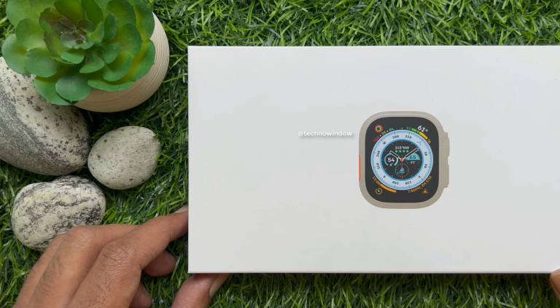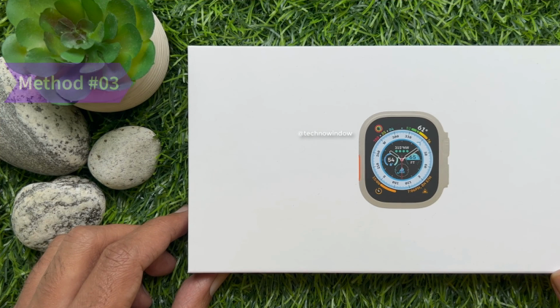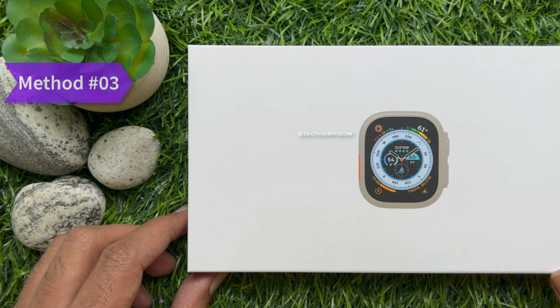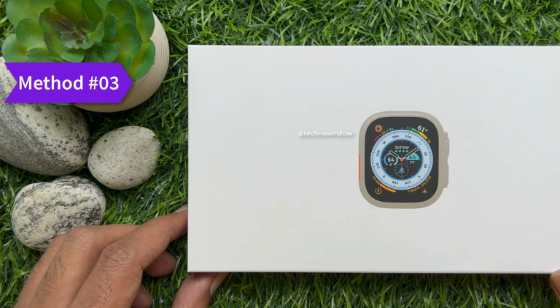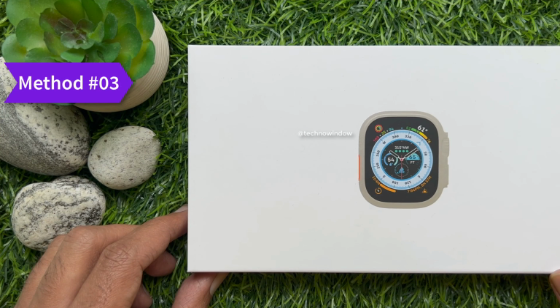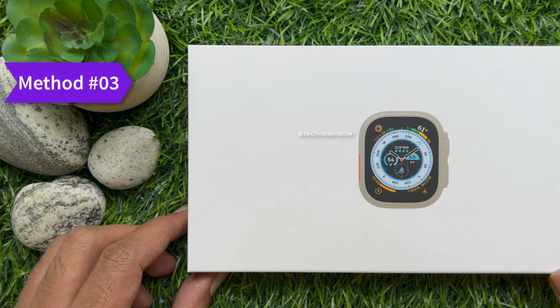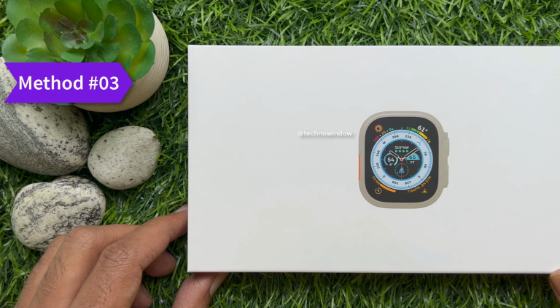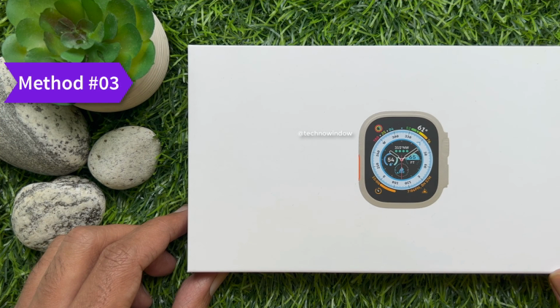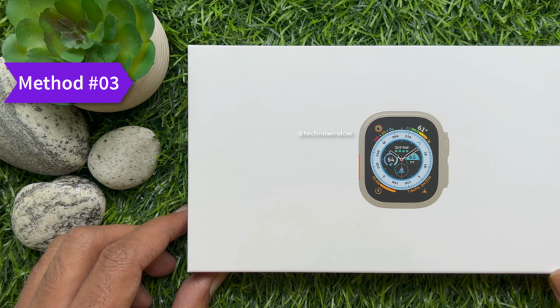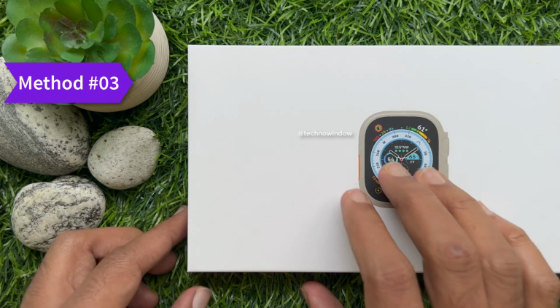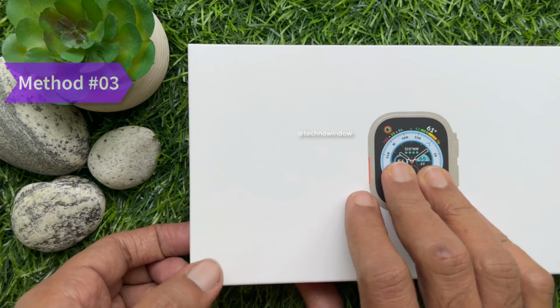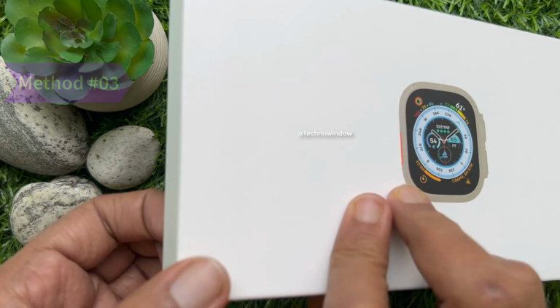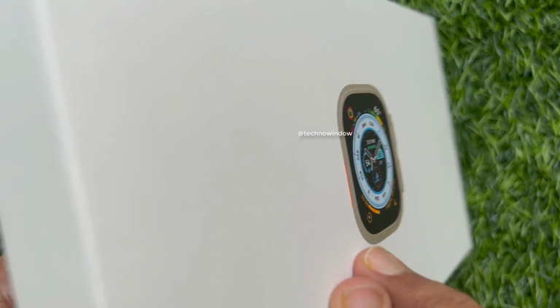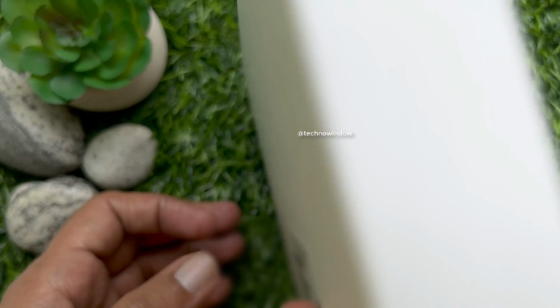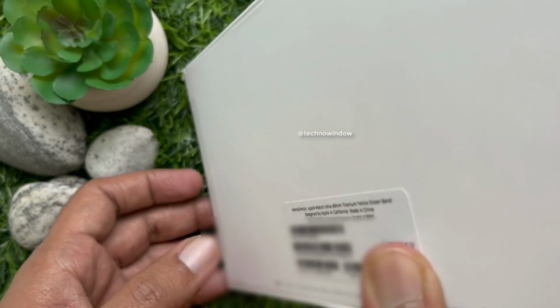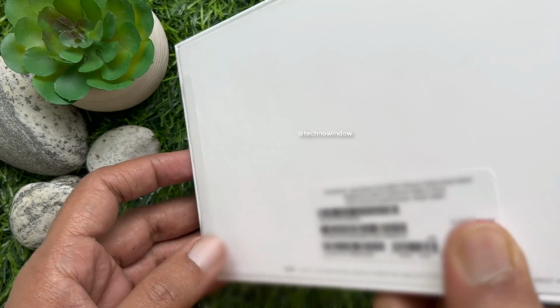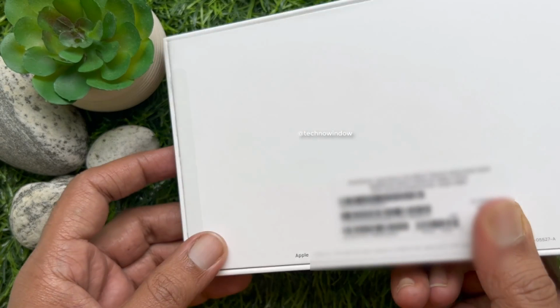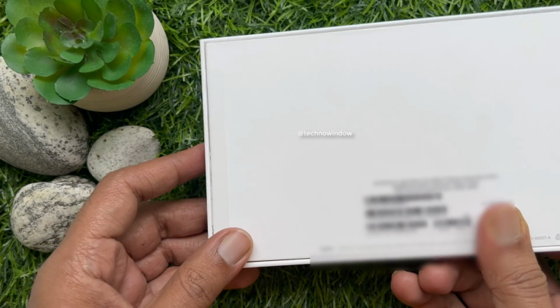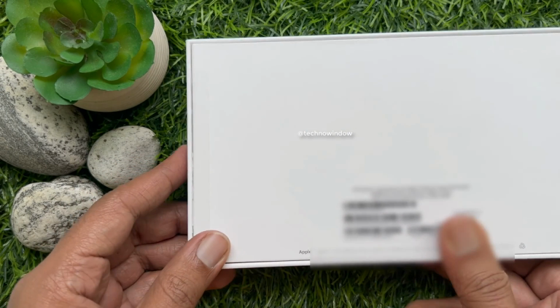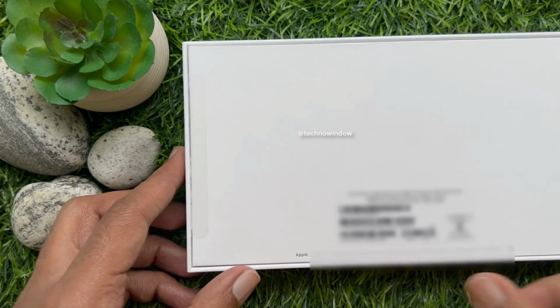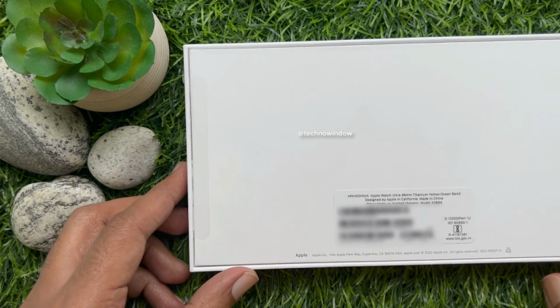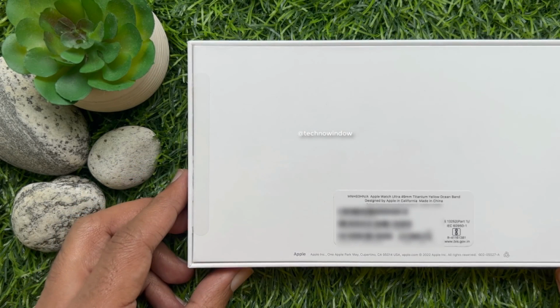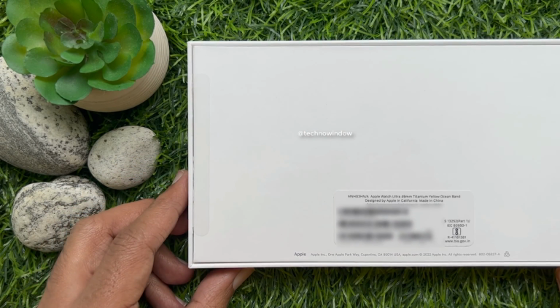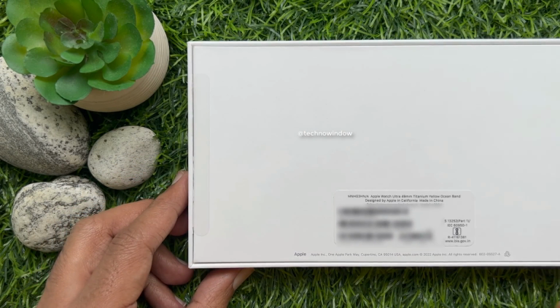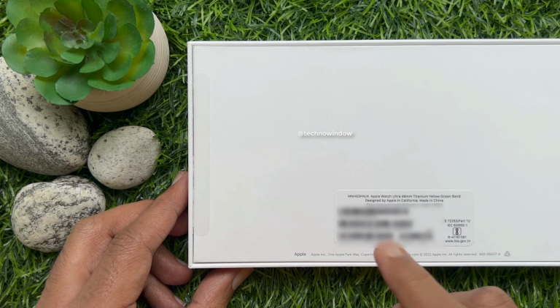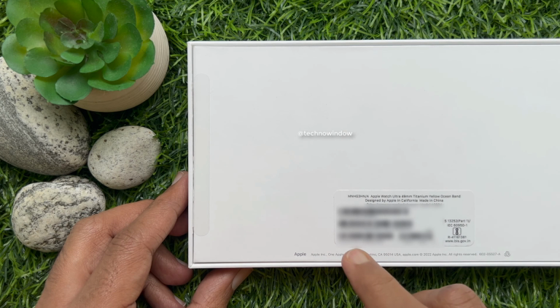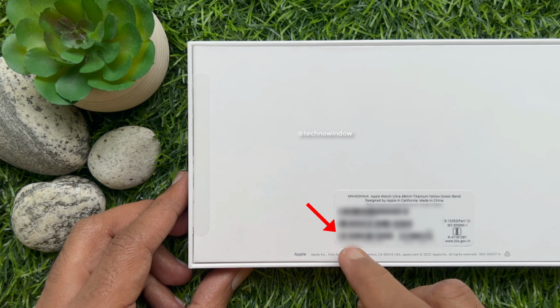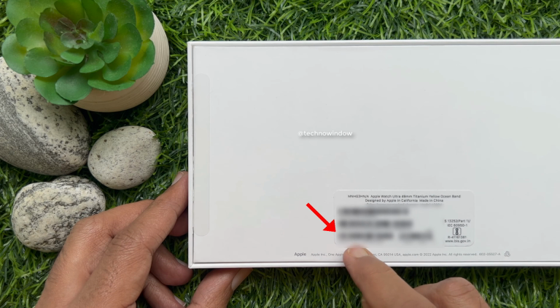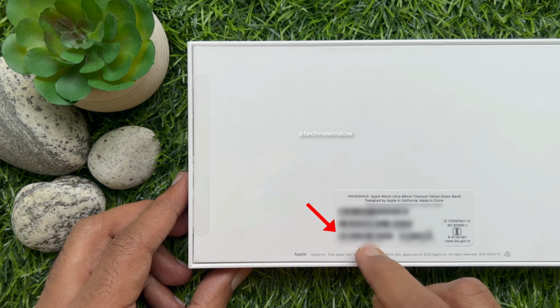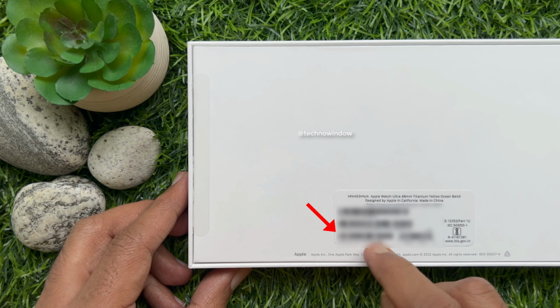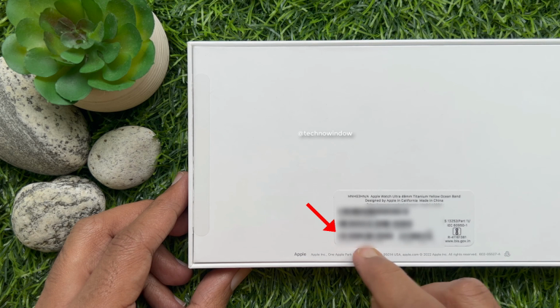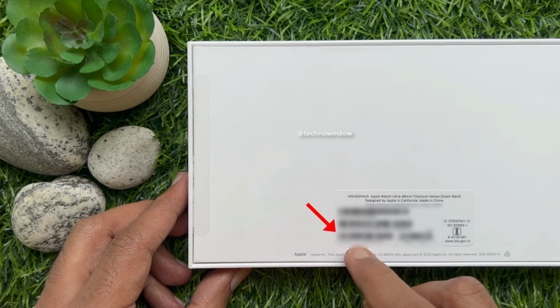Method three: you will find the serial number on the Apple Watch Ultra original box. From the back side of your Apple Watch Ultra original box, you will find the serial number.